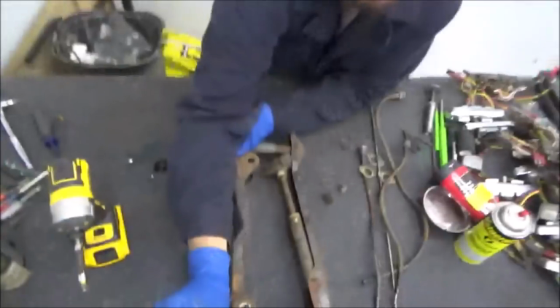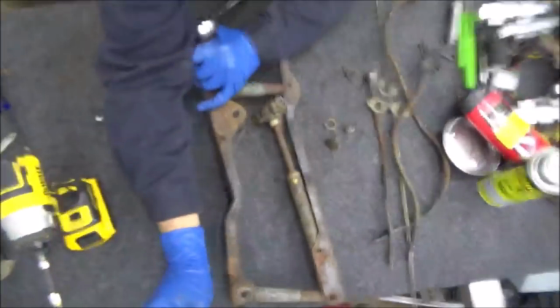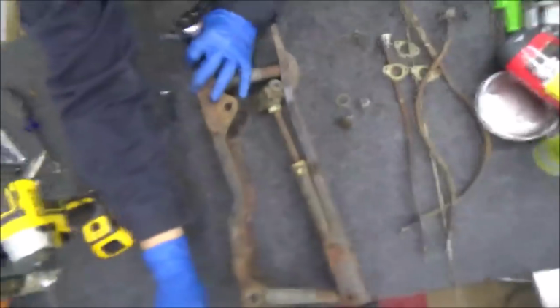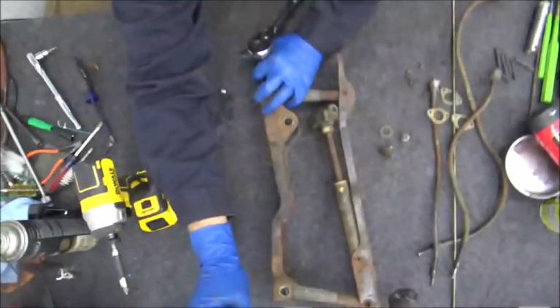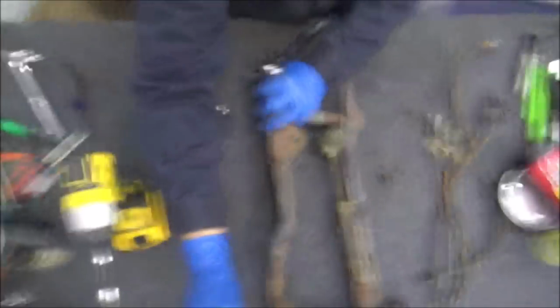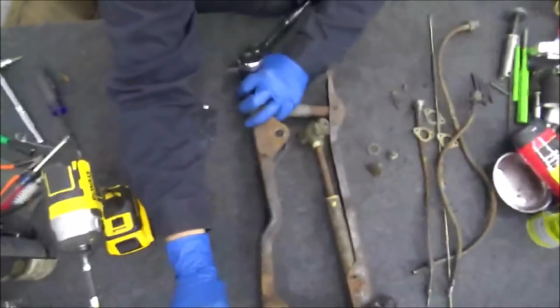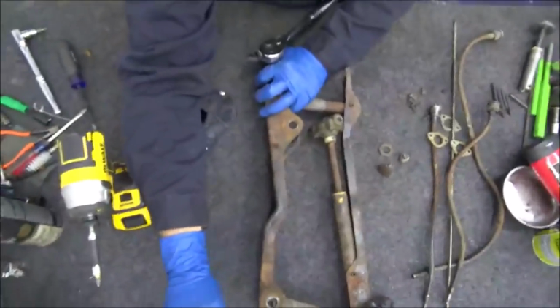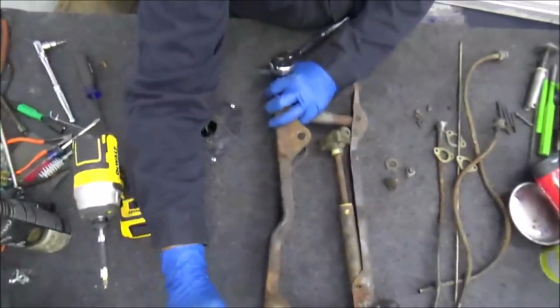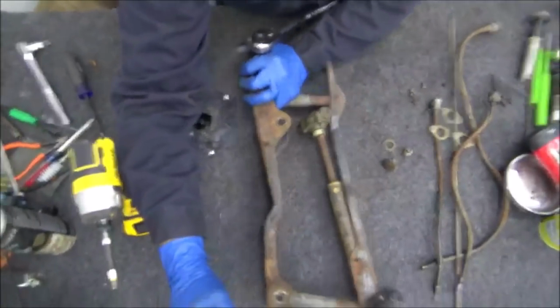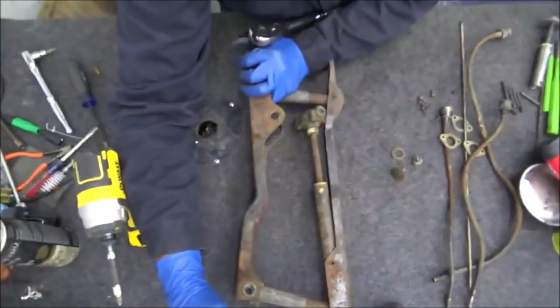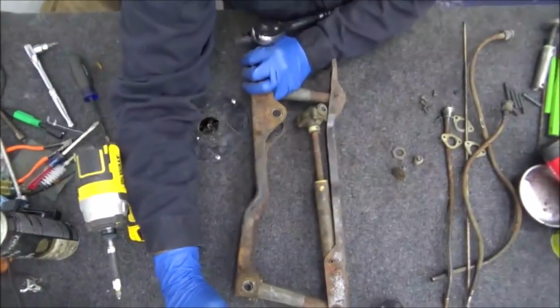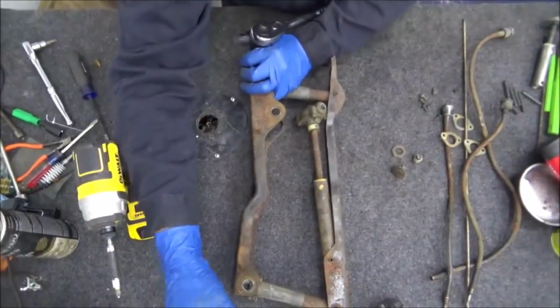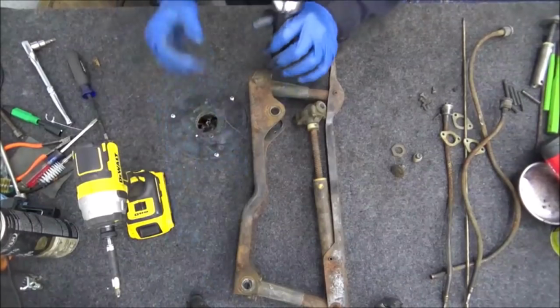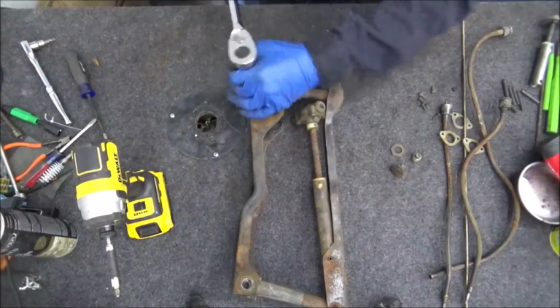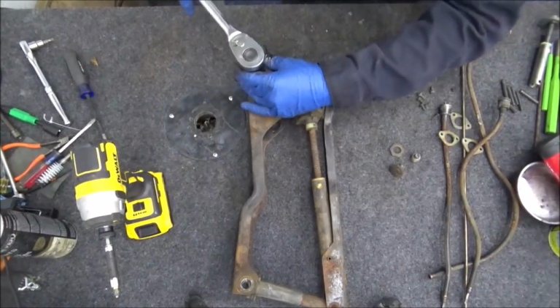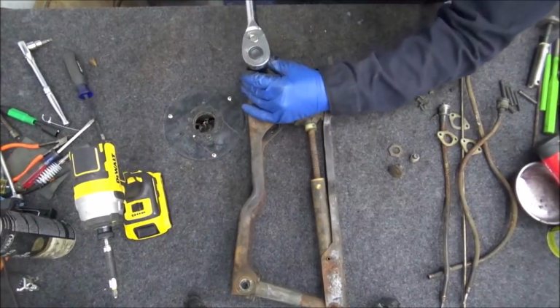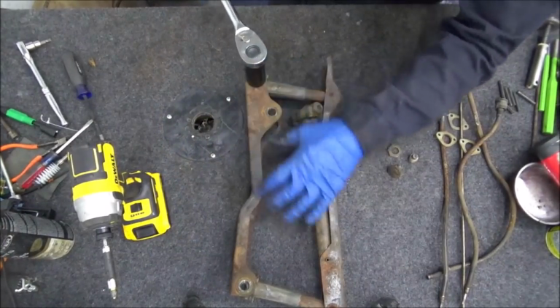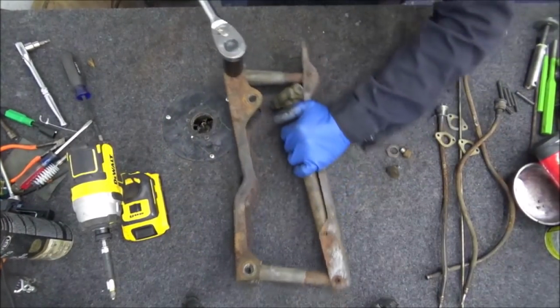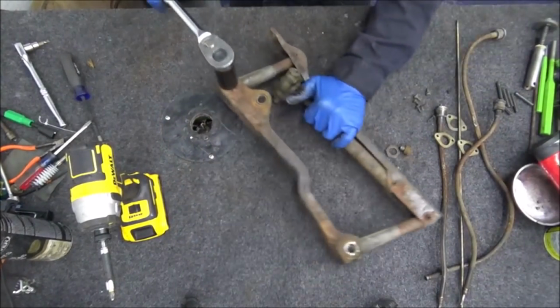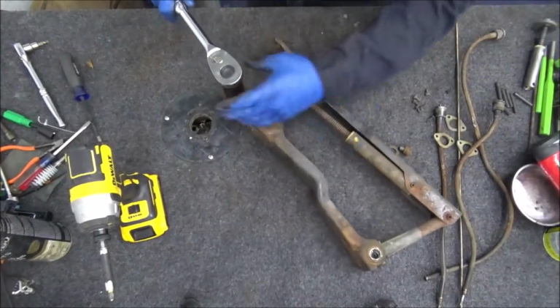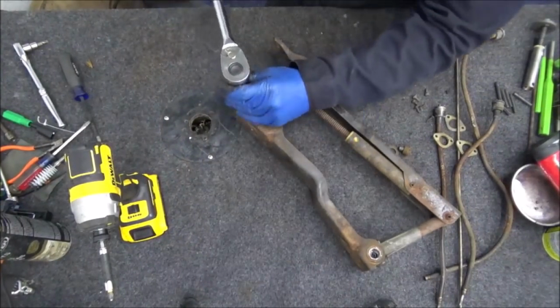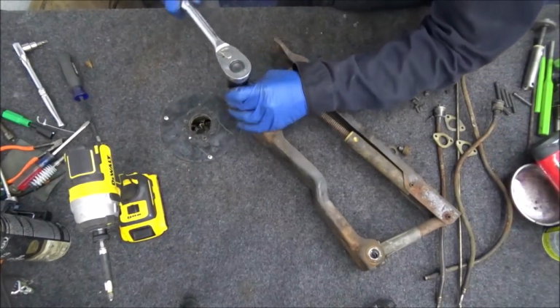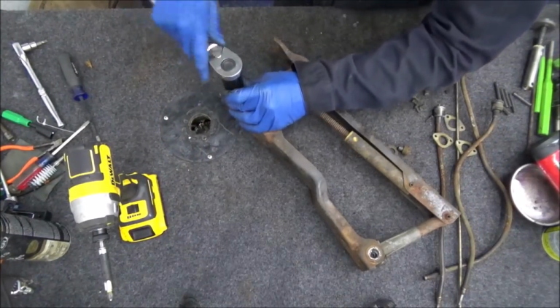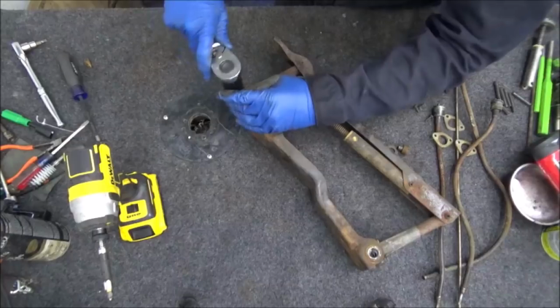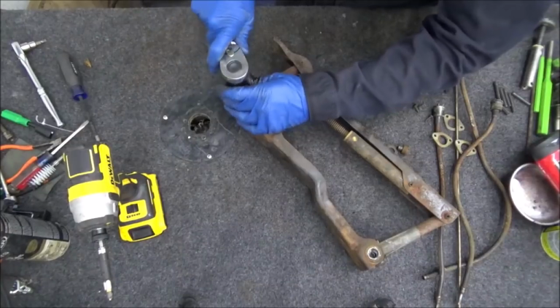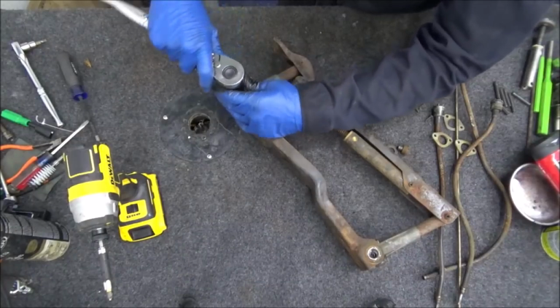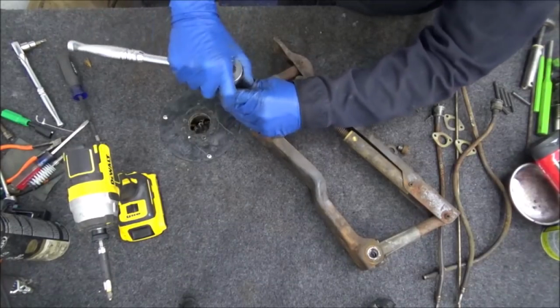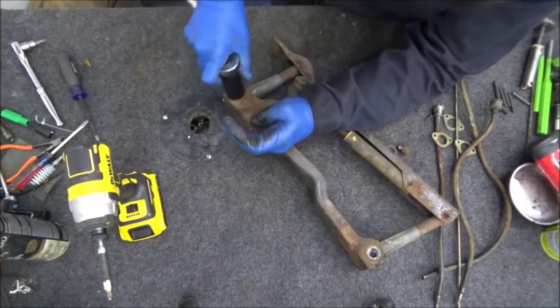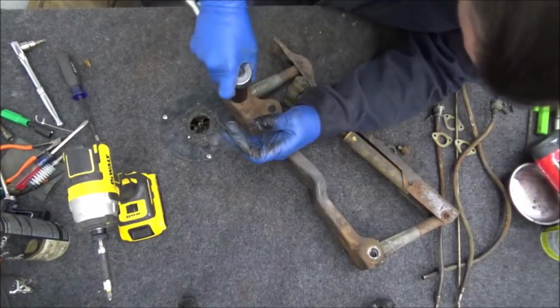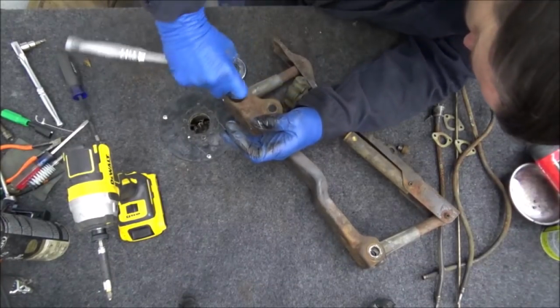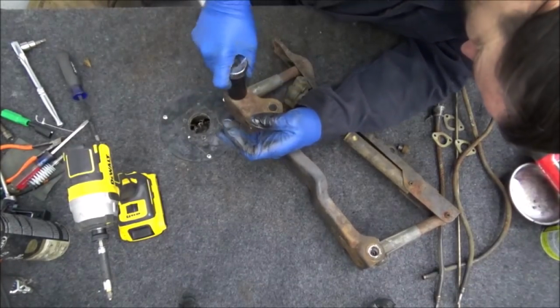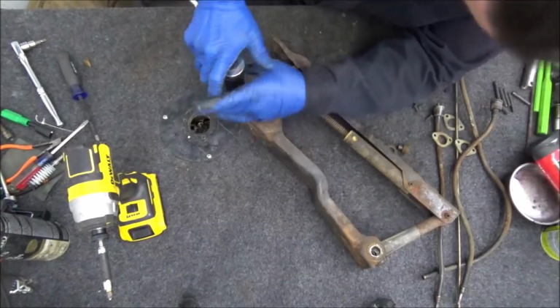Knocked the camera over a little bit — let's move this so we don't do that again.